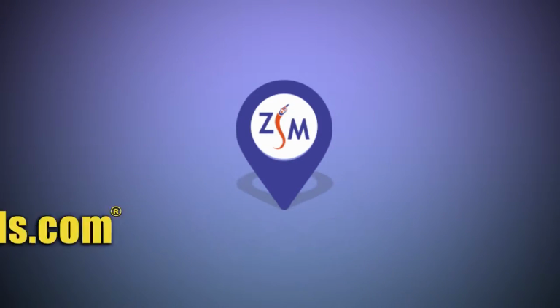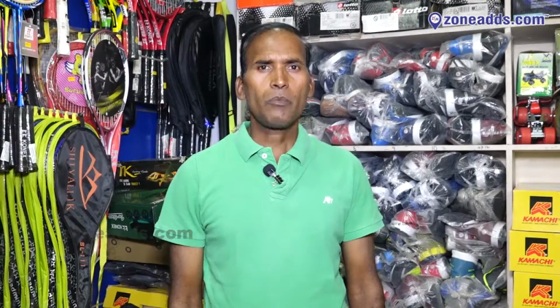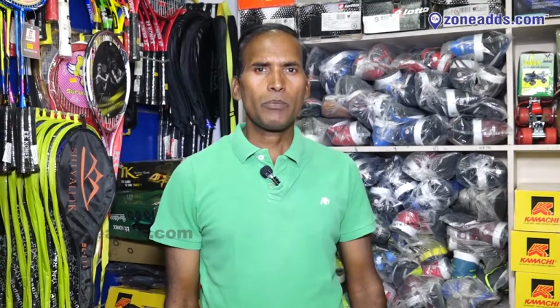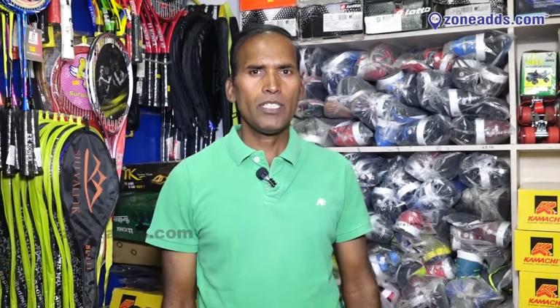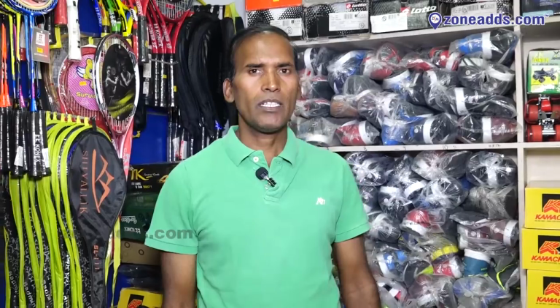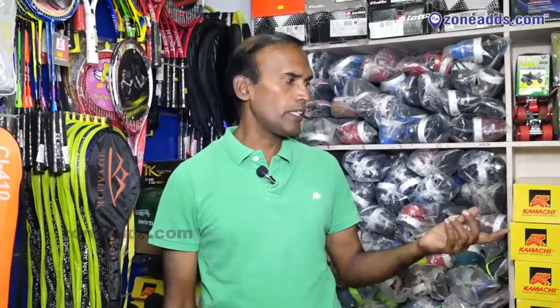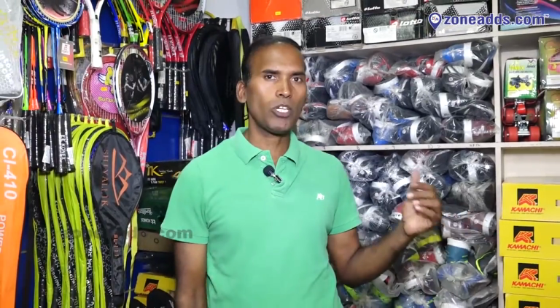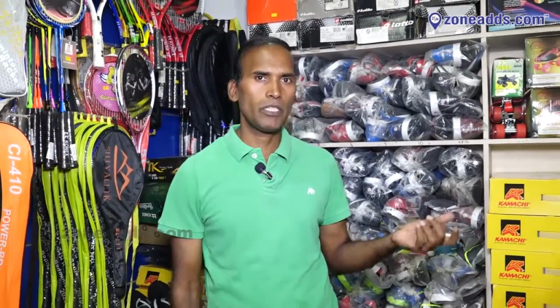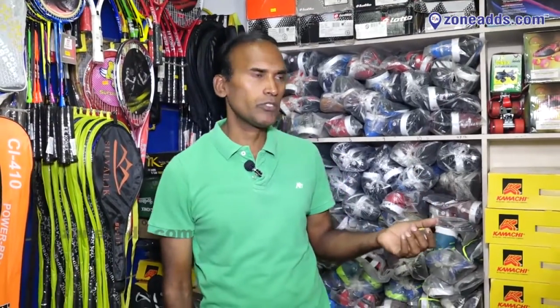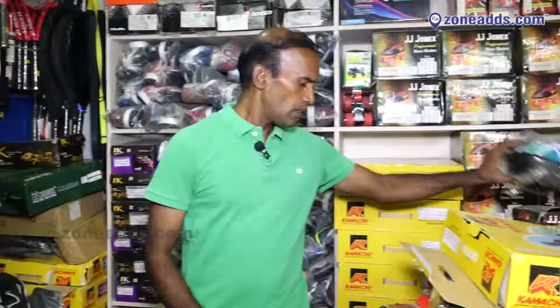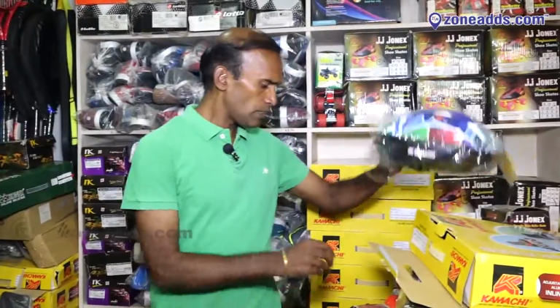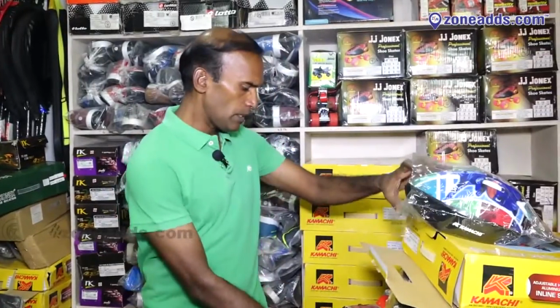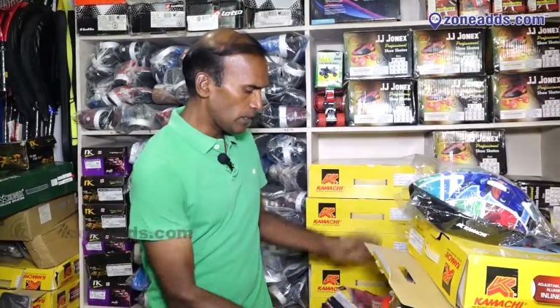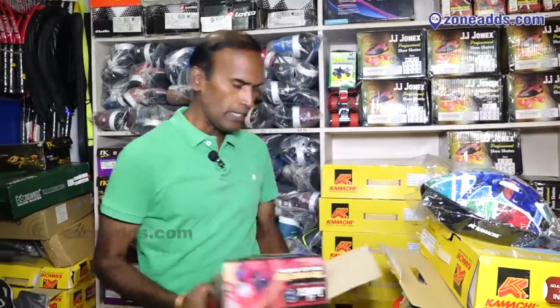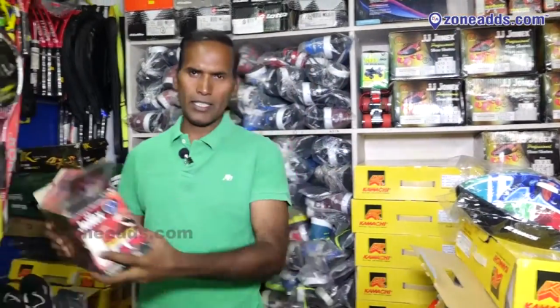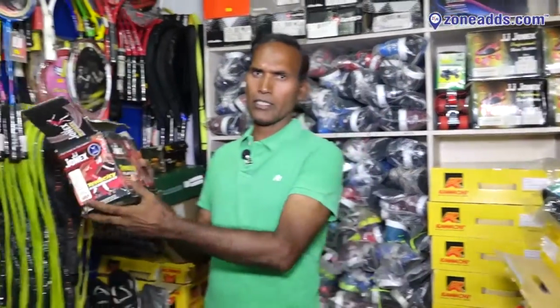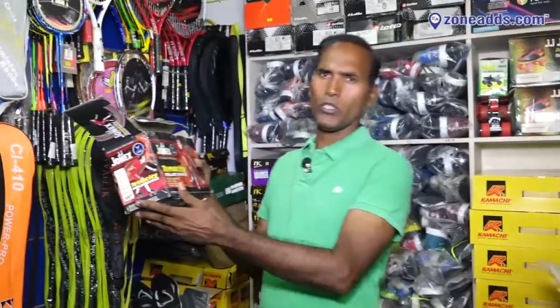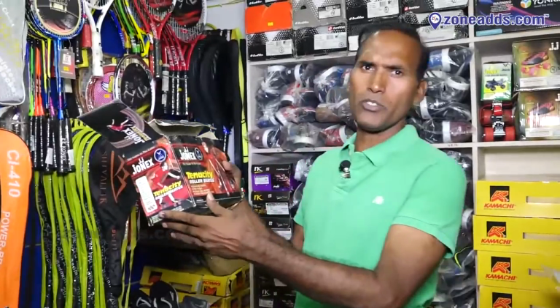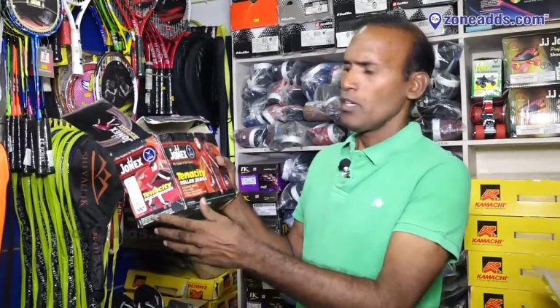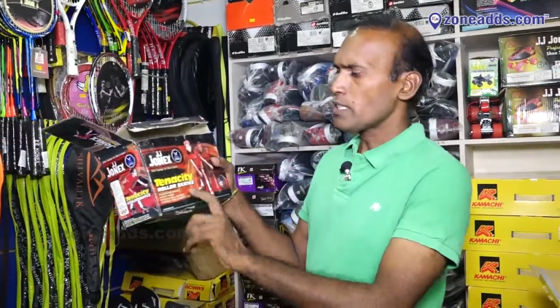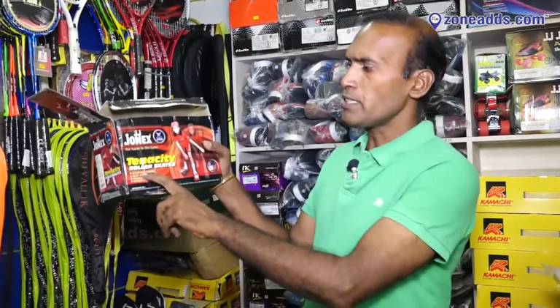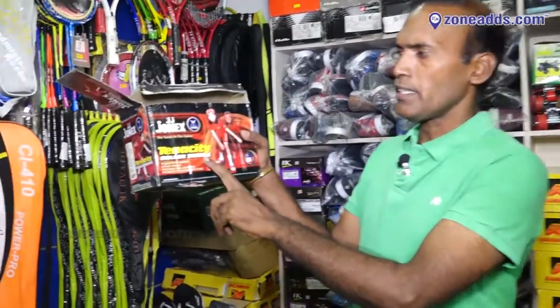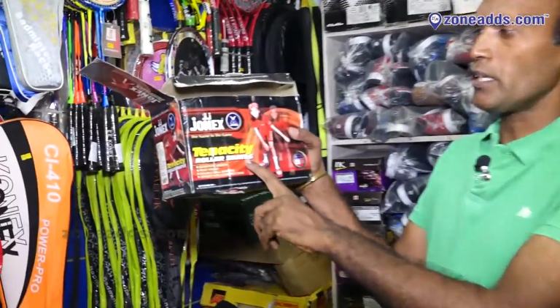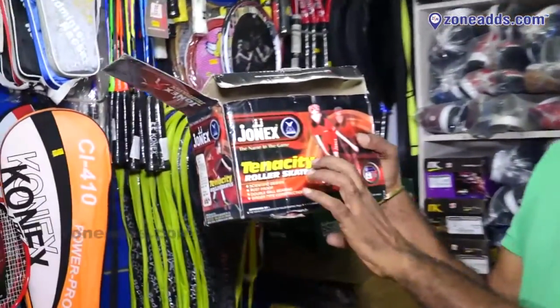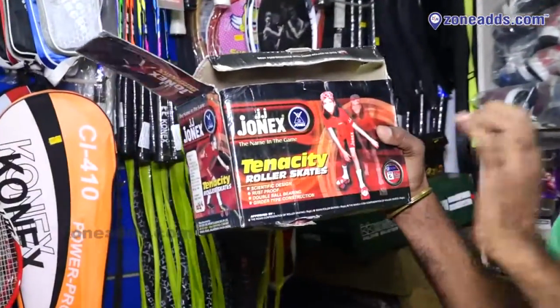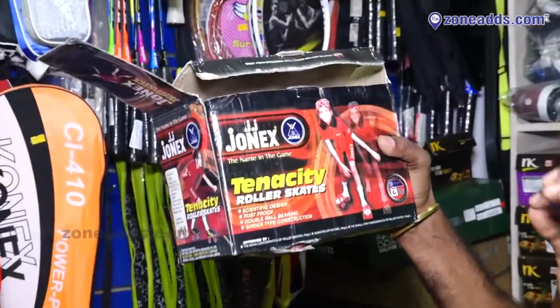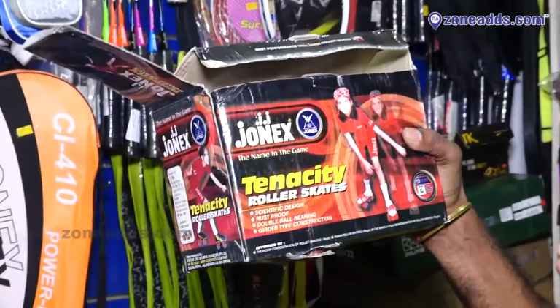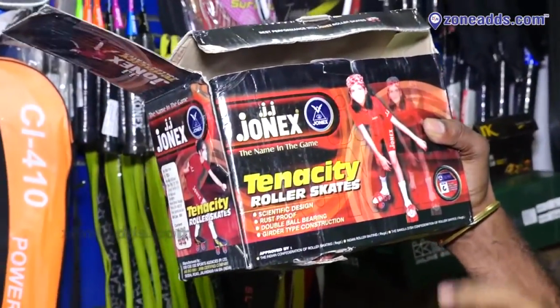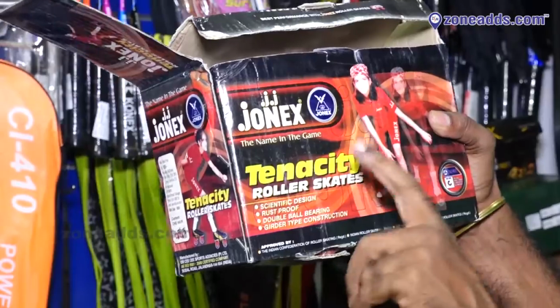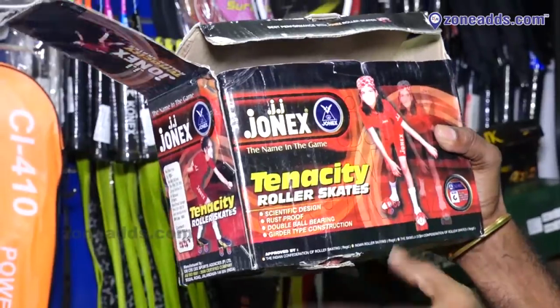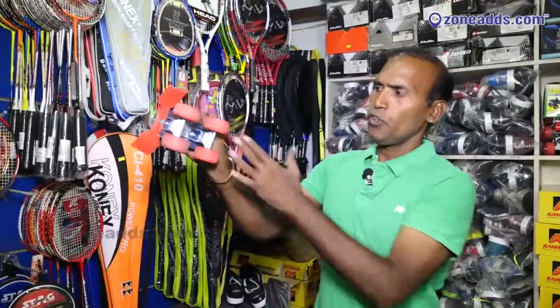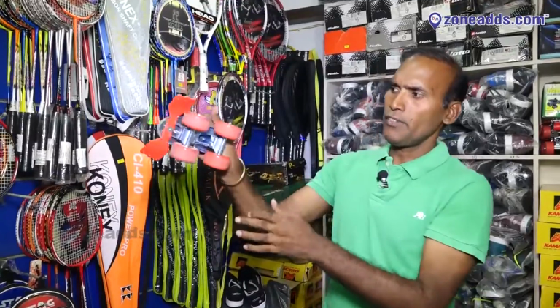Welcome to Crazy Sports. I am going to introduce you to a fading product. There are three stages of skating. The first is tenacity. Tenacity is a basic pillar for starters and learners. Tenacity is a four-wheel adventure.